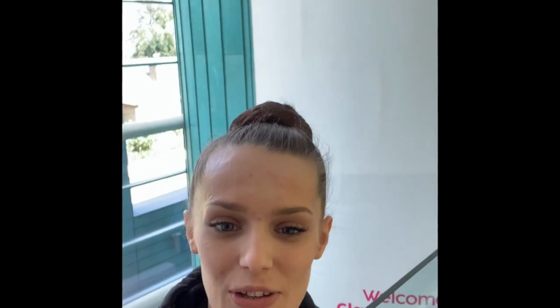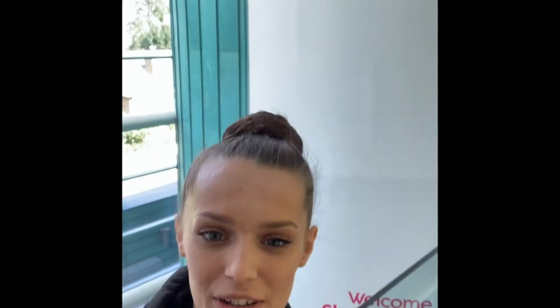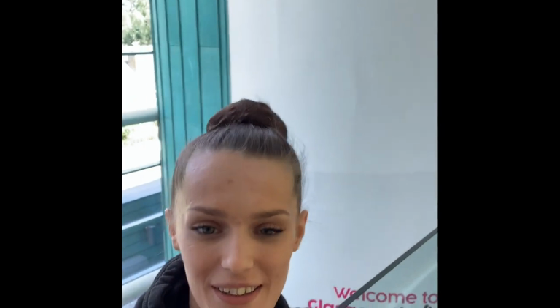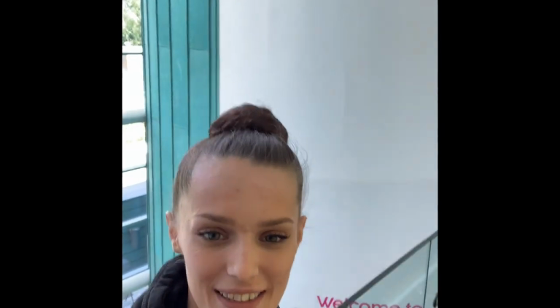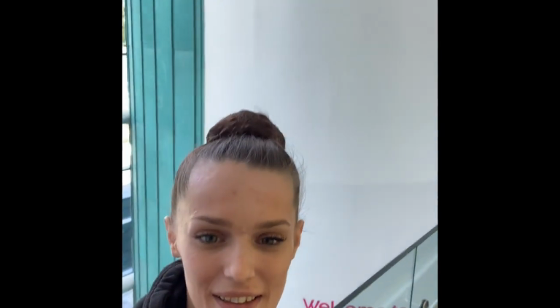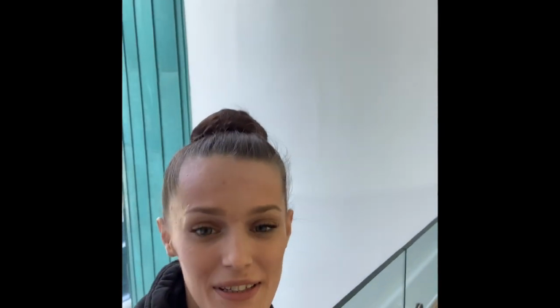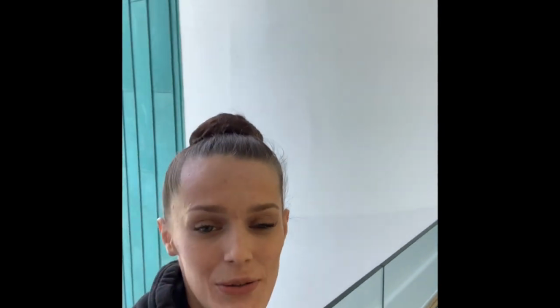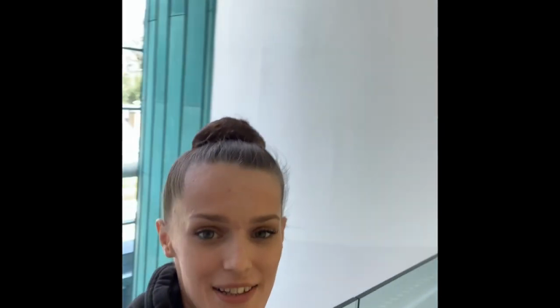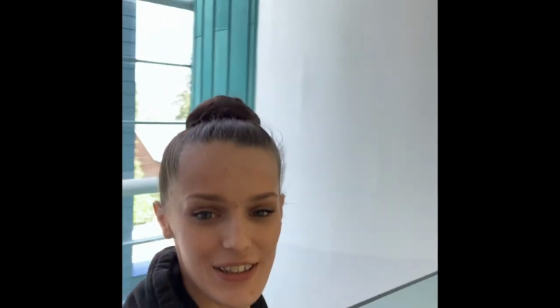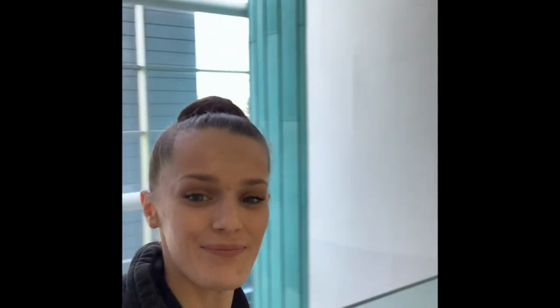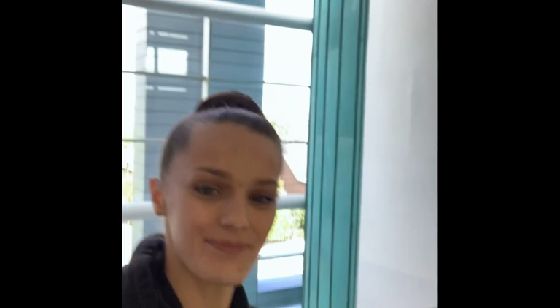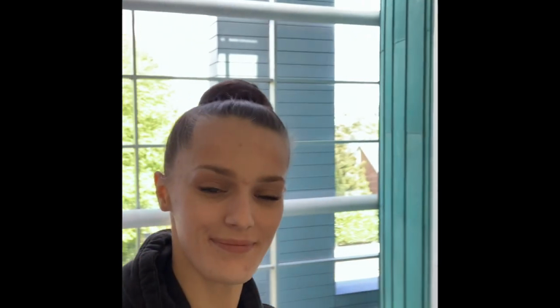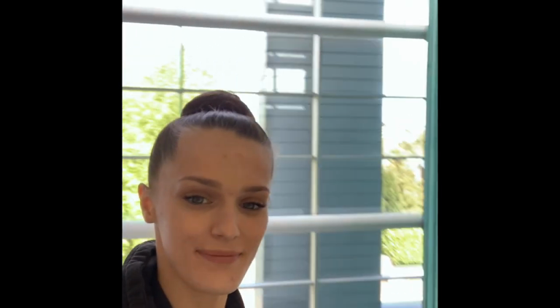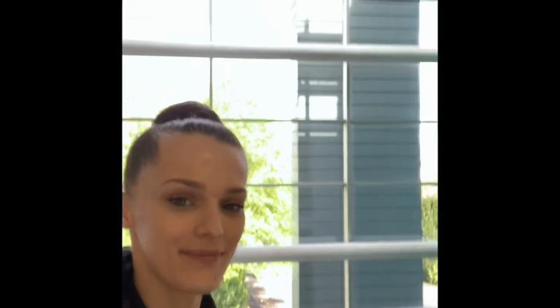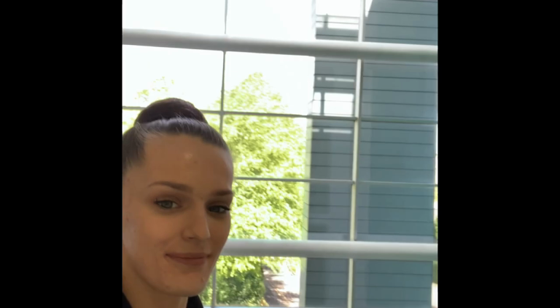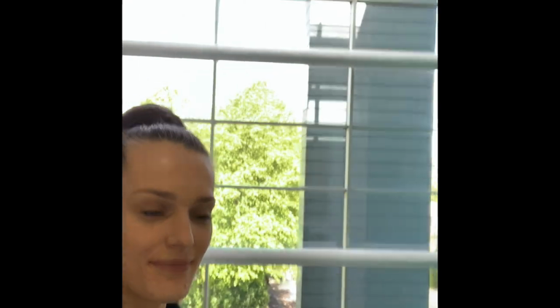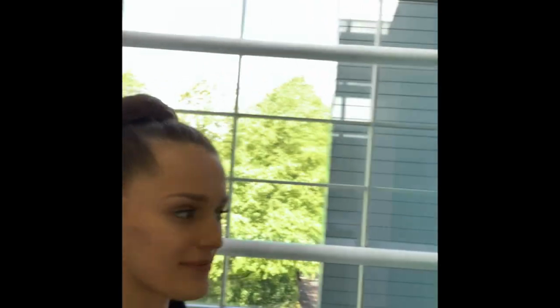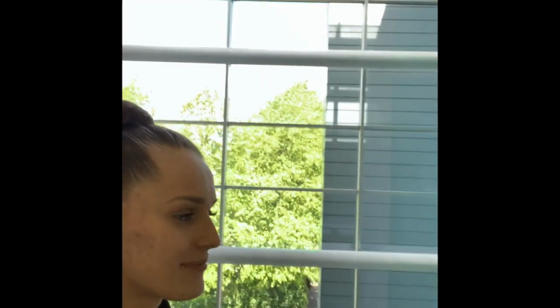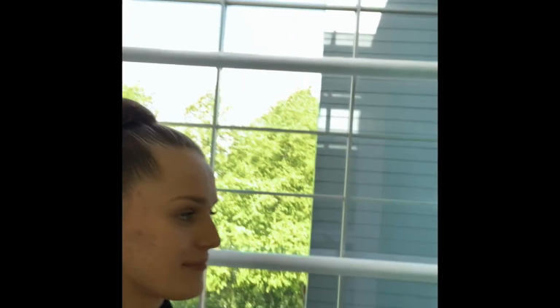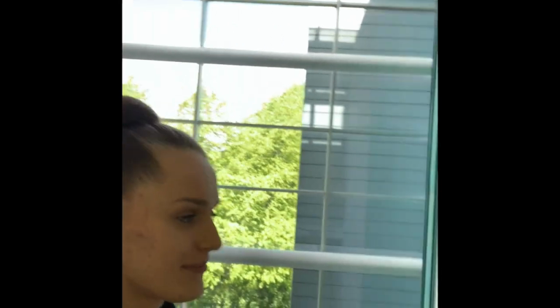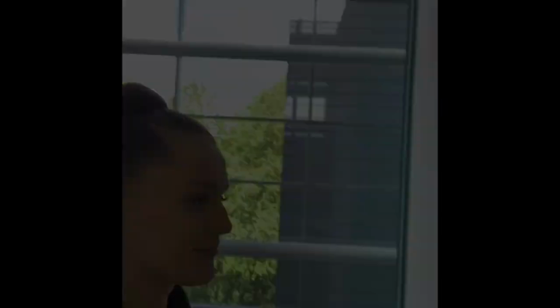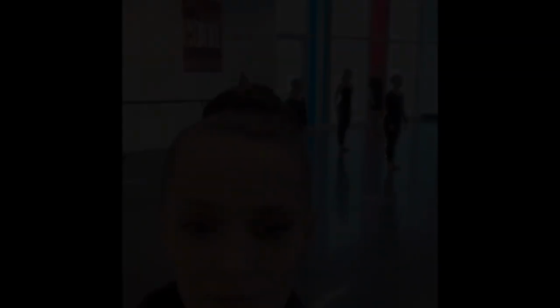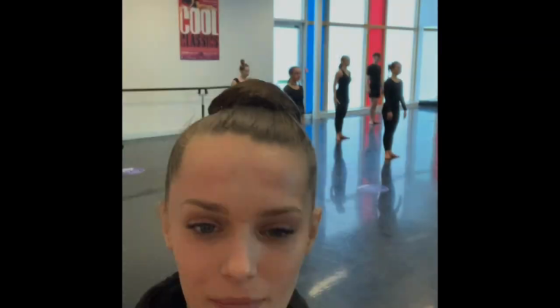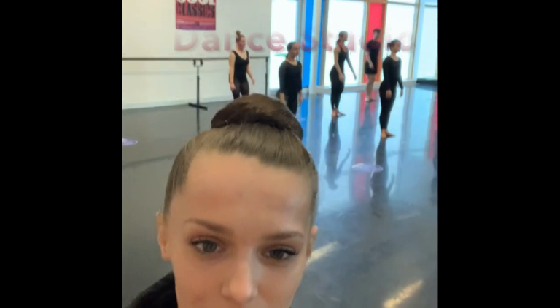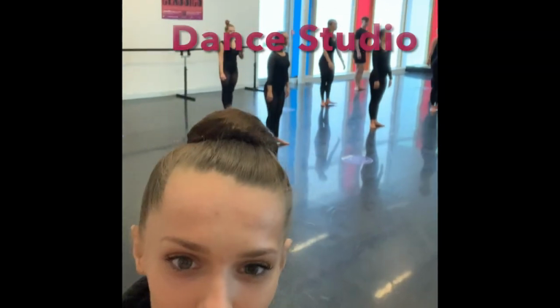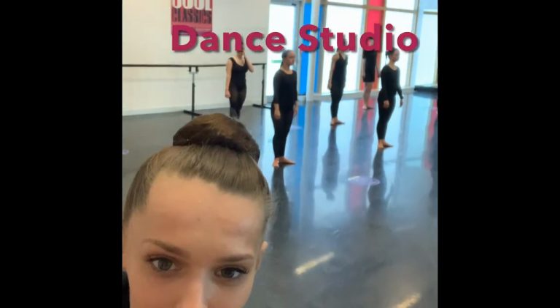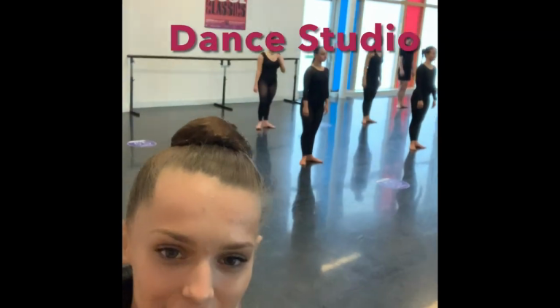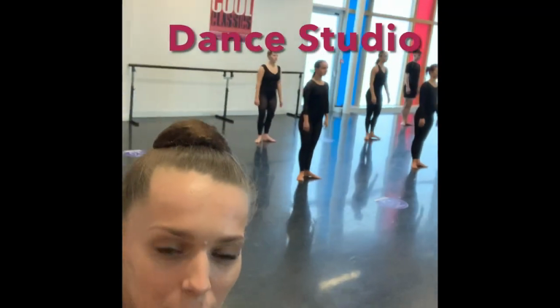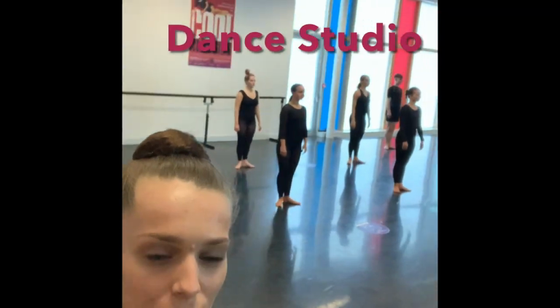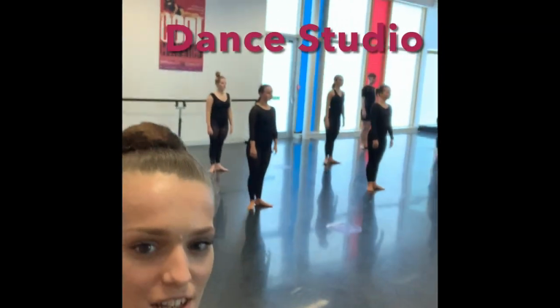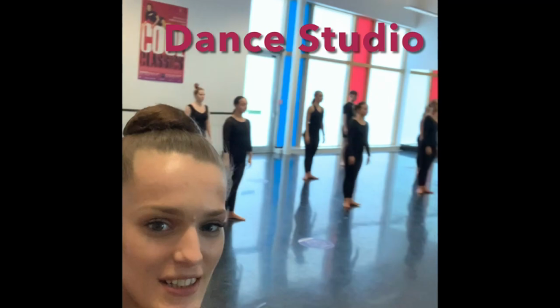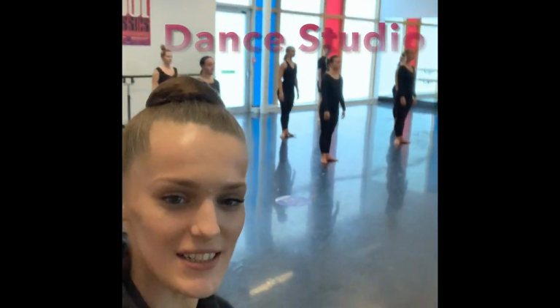Now you've seen the classes, let me take you to where I study. Here we're at the dance department with our HNDs.